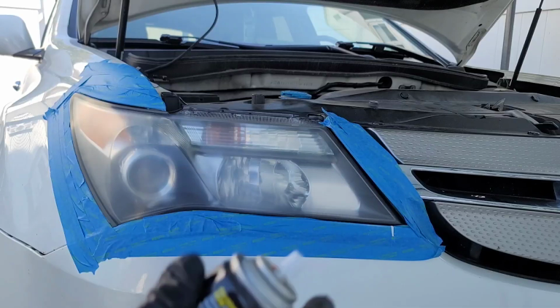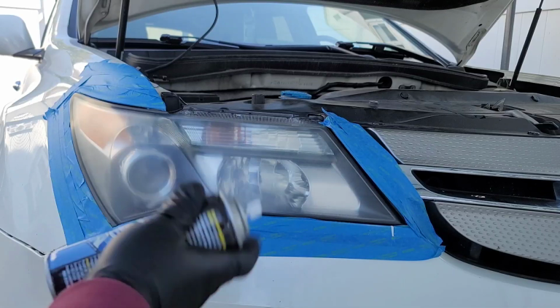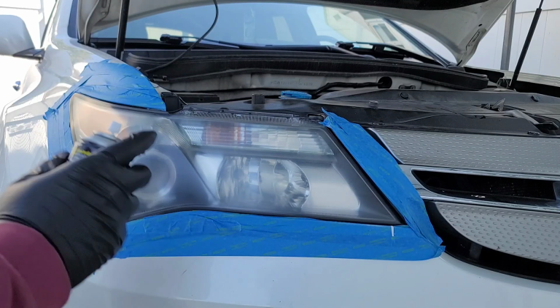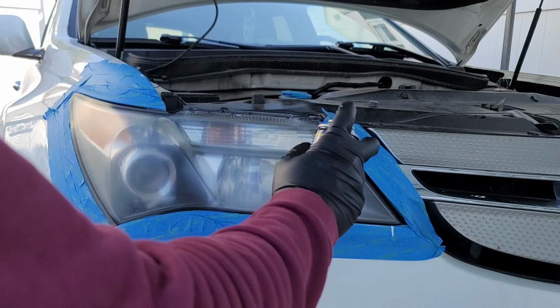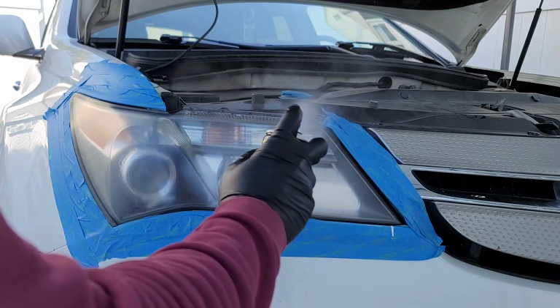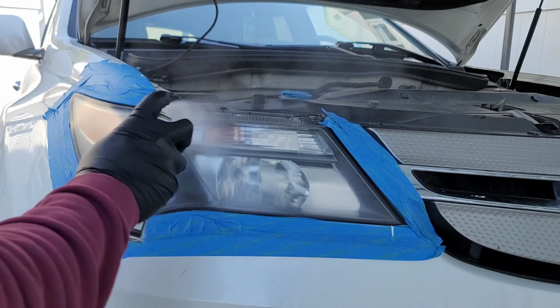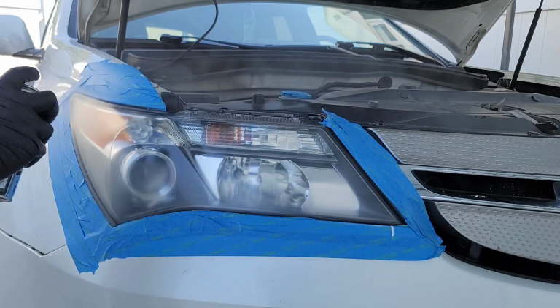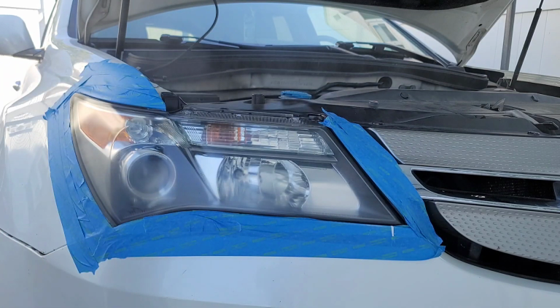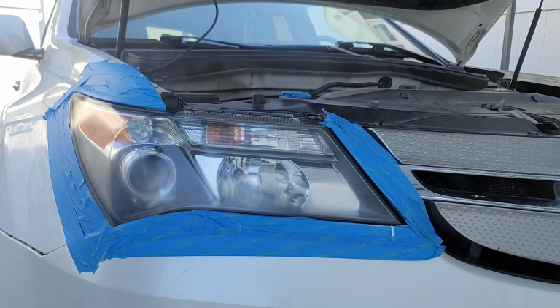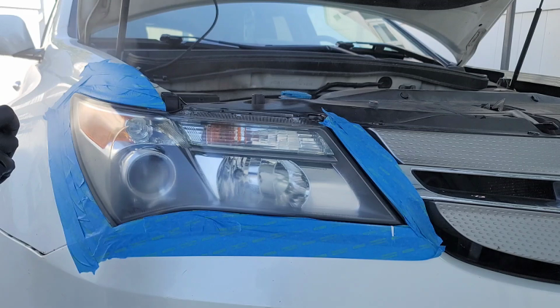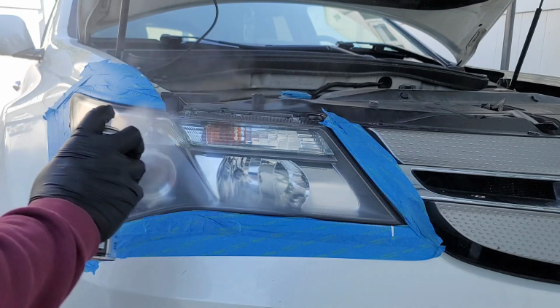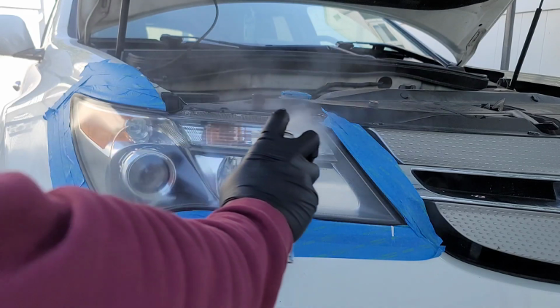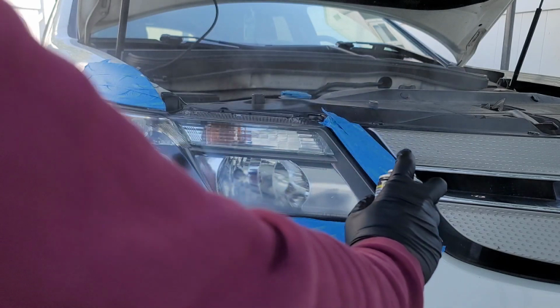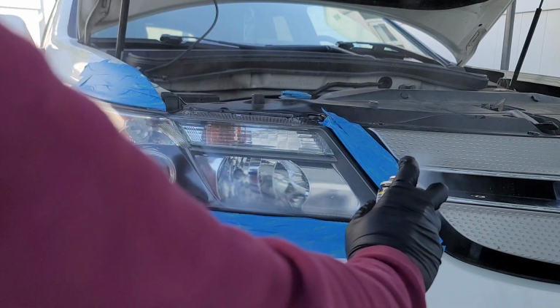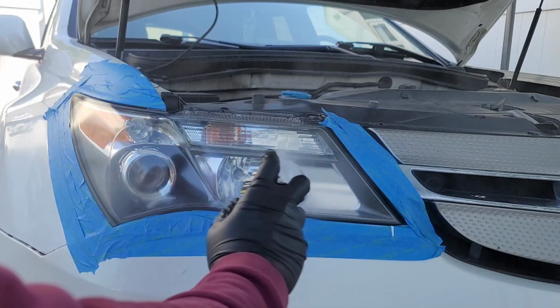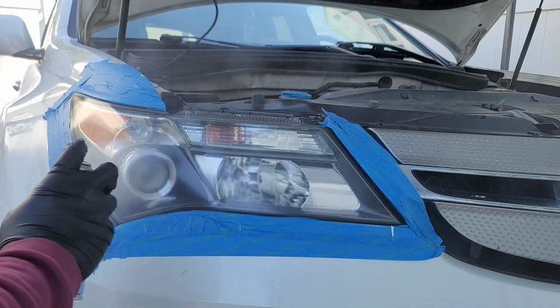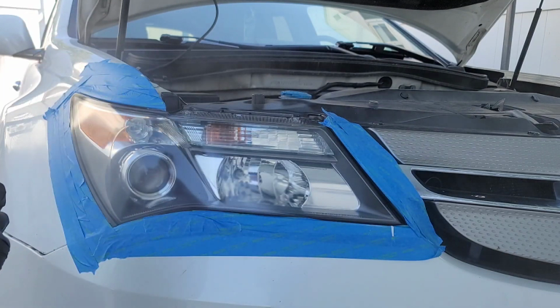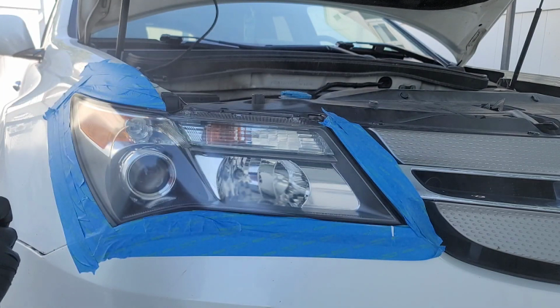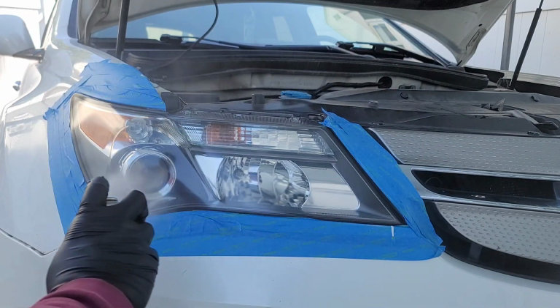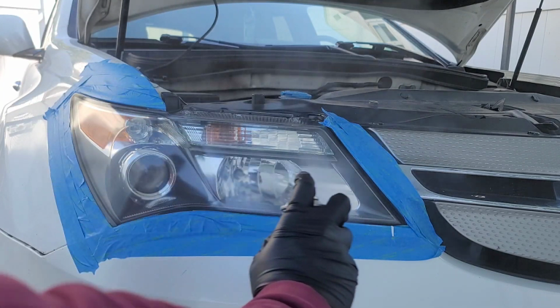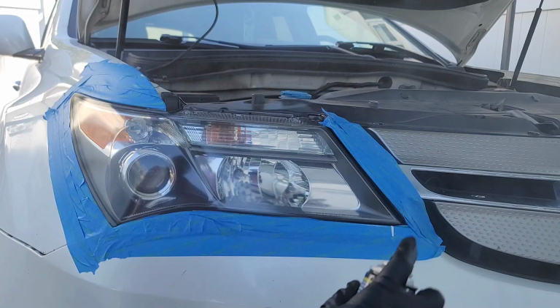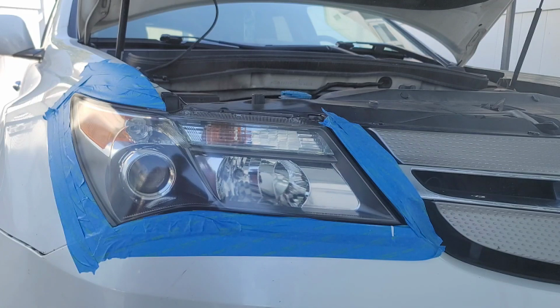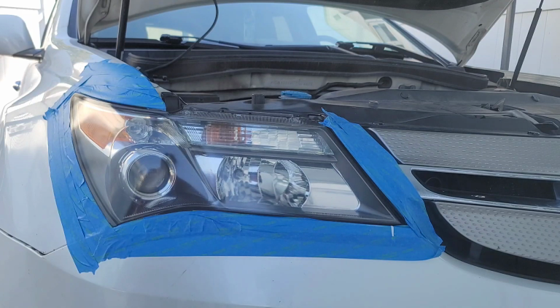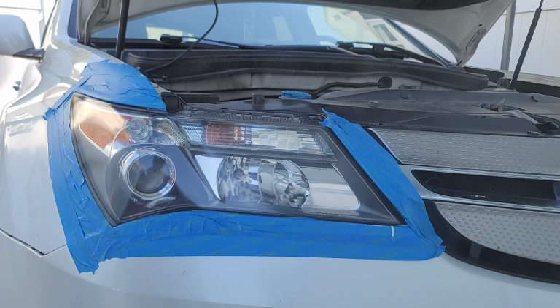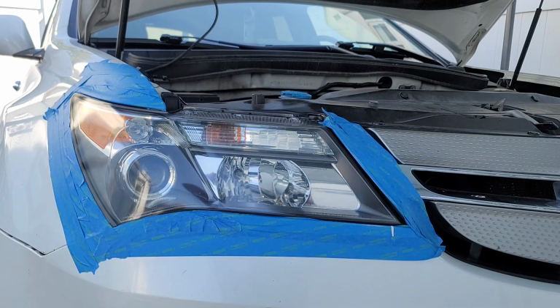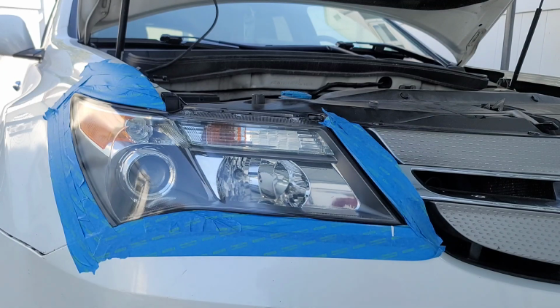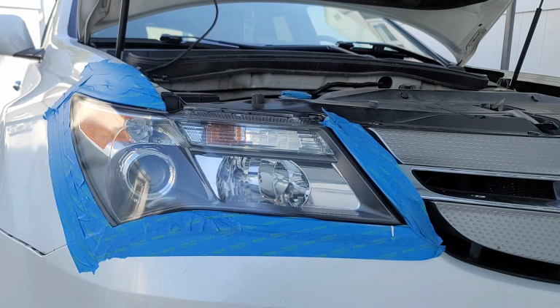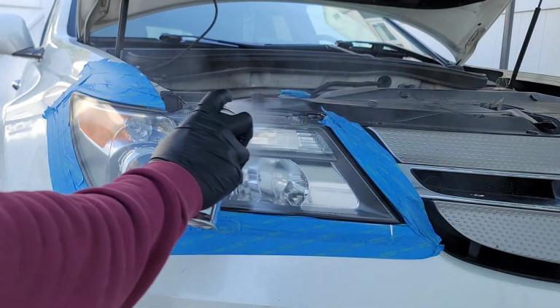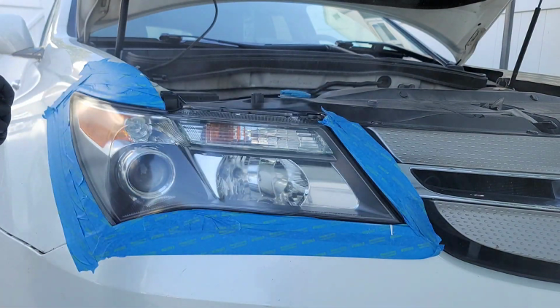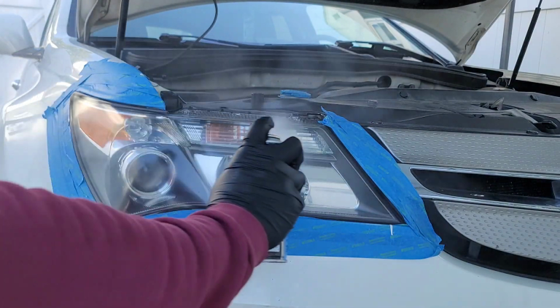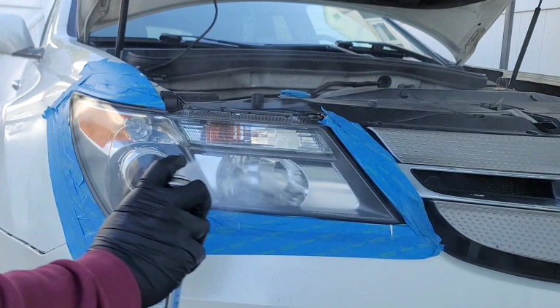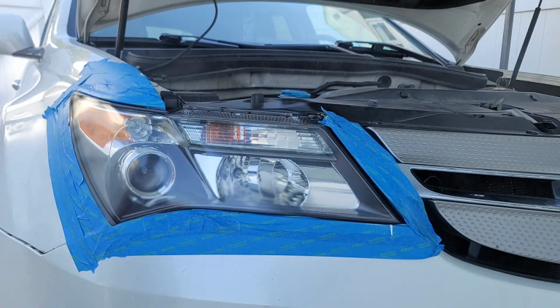Shake the bottle for the headlight coating and evenly spray the headlight back and forth, passing over the sprayed area 50%. Then wait 5 minutes and spray another coating in the same way, and wait until it's dry before touching.